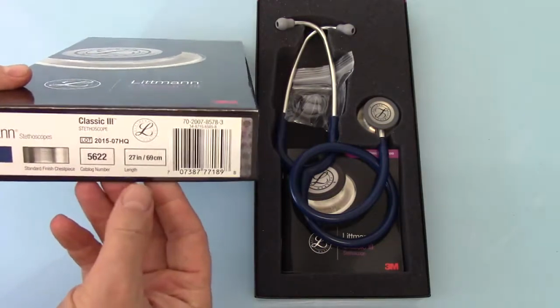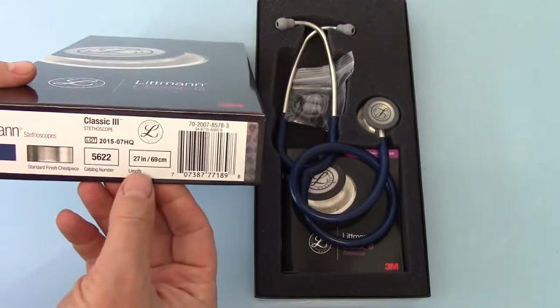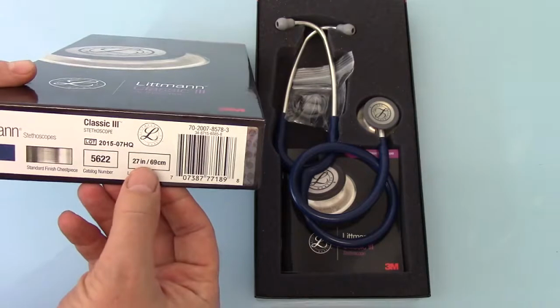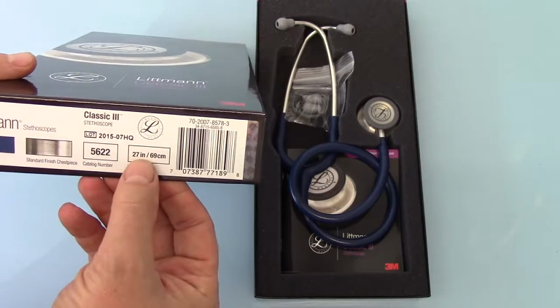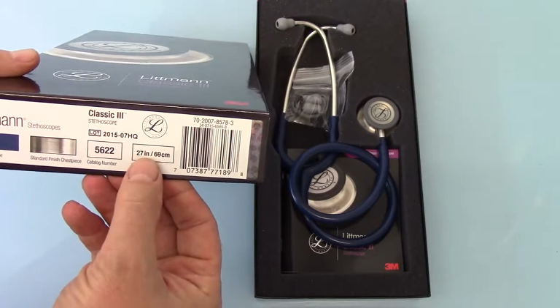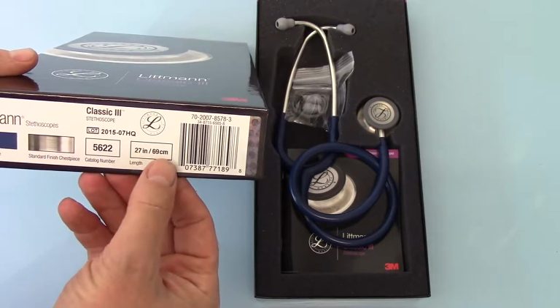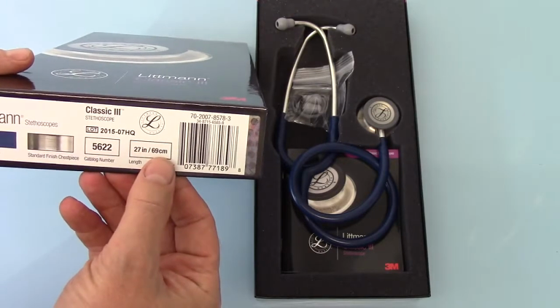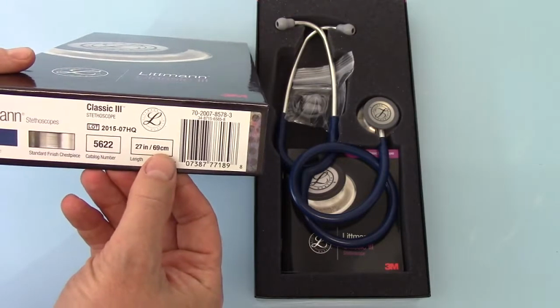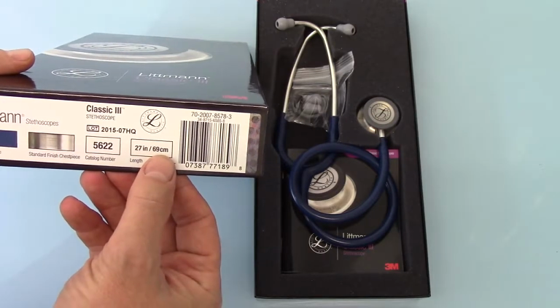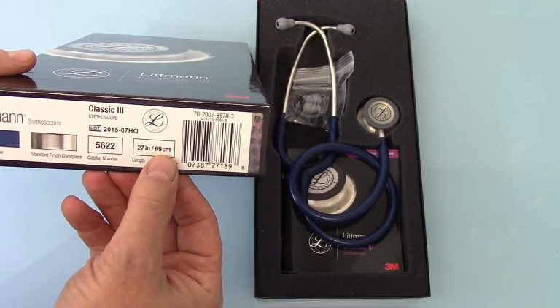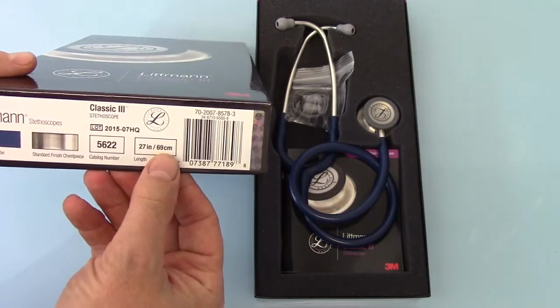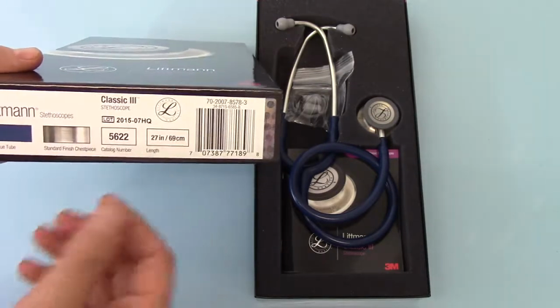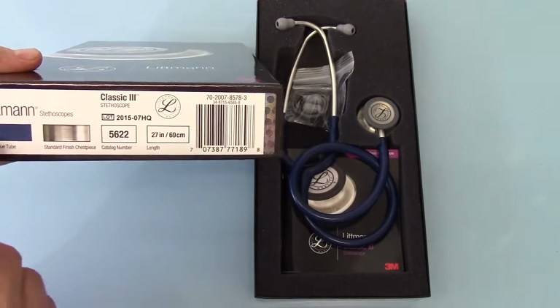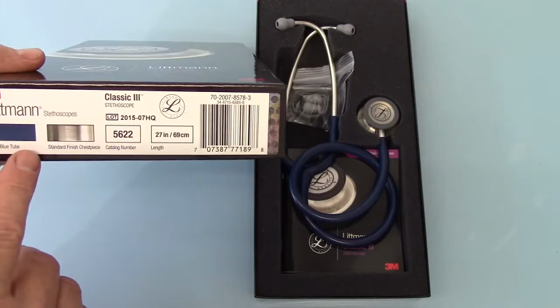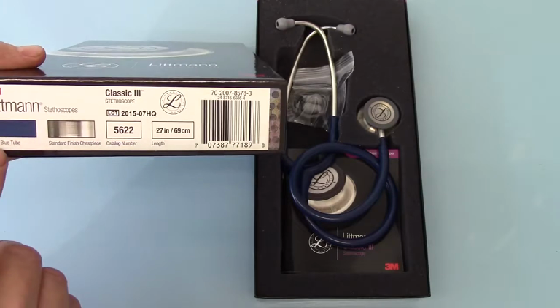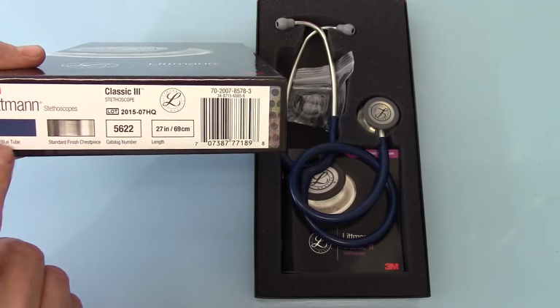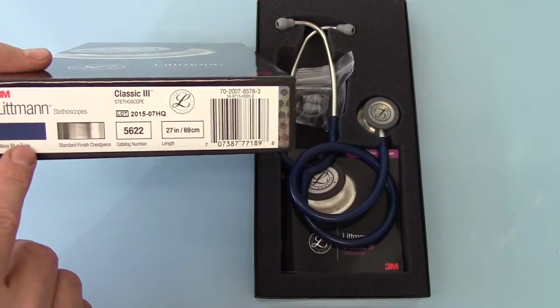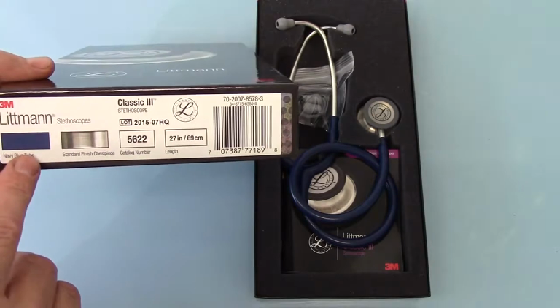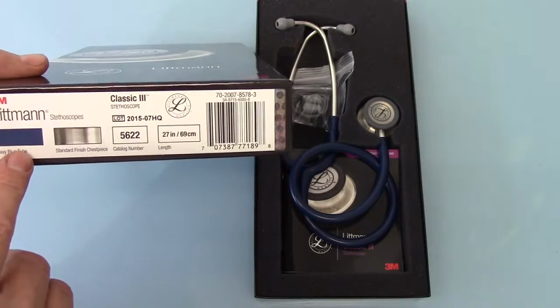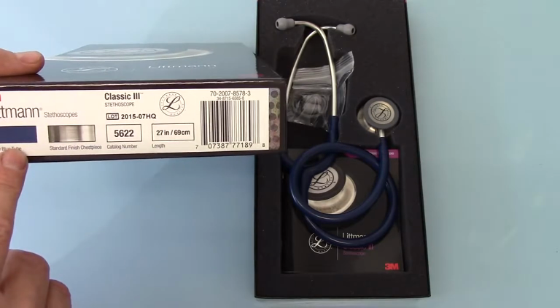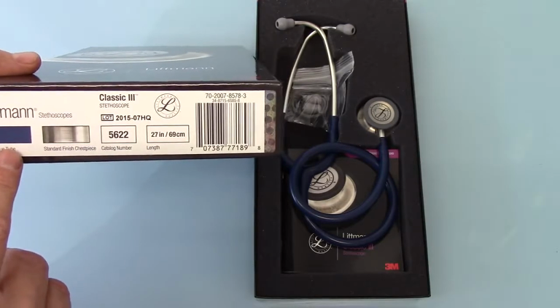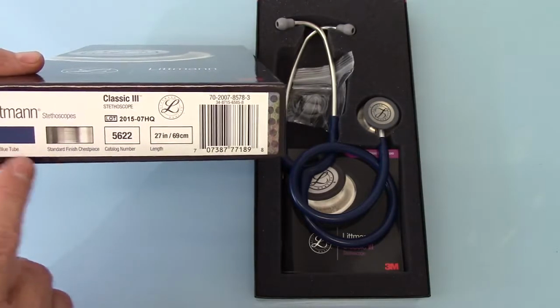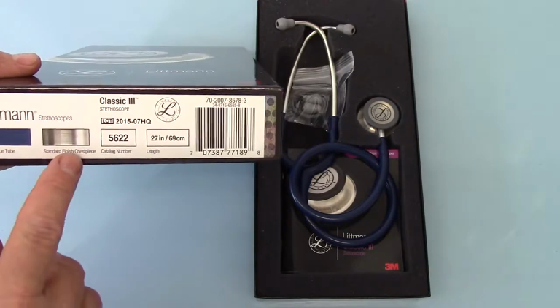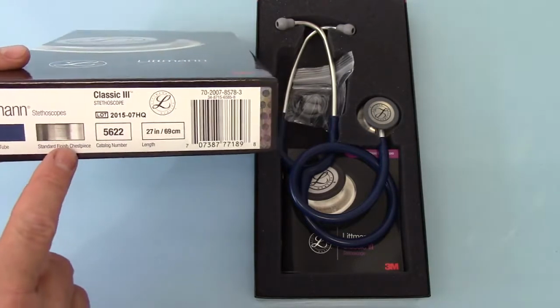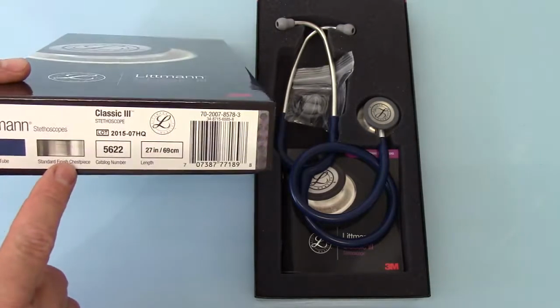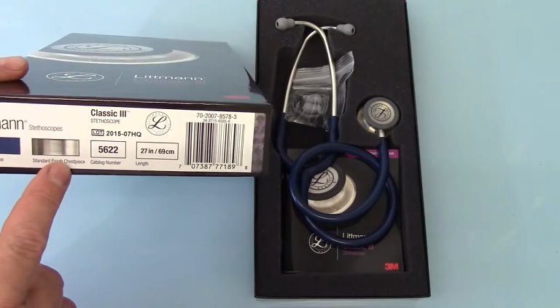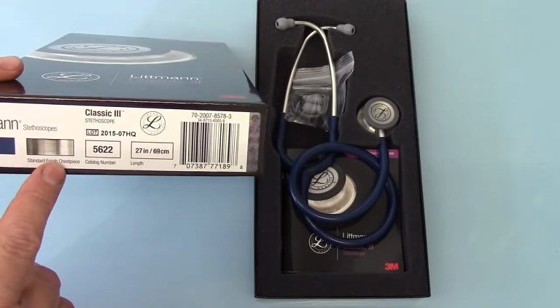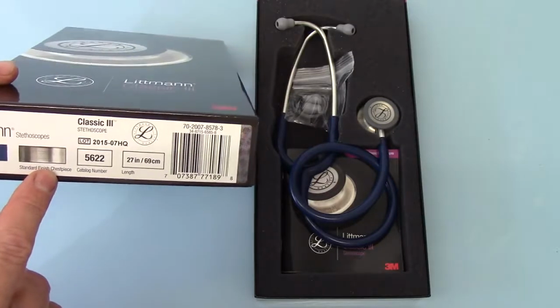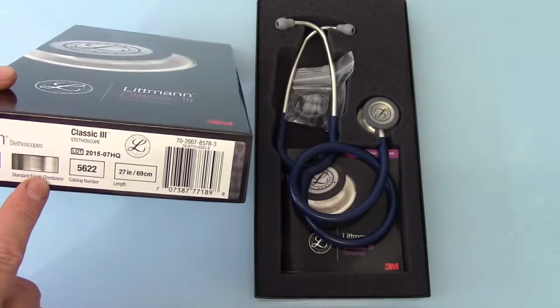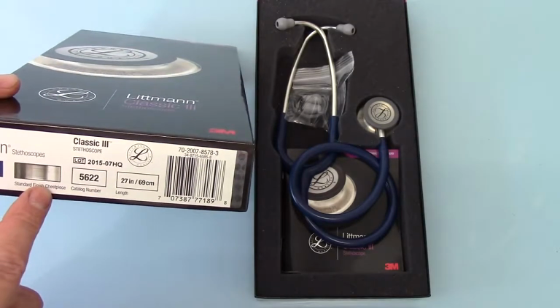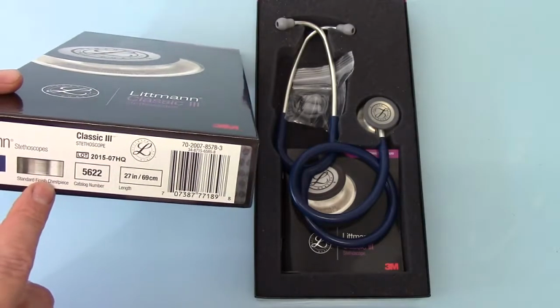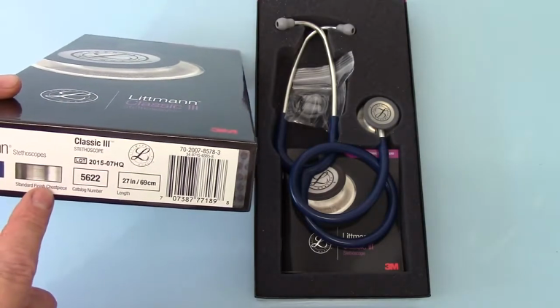The tube length is 26 inches or 69 cm. It shows the basic tube colour finishing on the outer of the box, and the standard chest piece finish, which in this case is the steel finish.